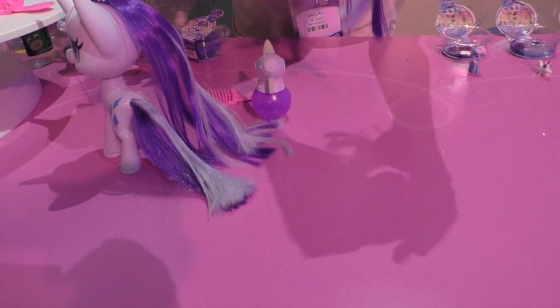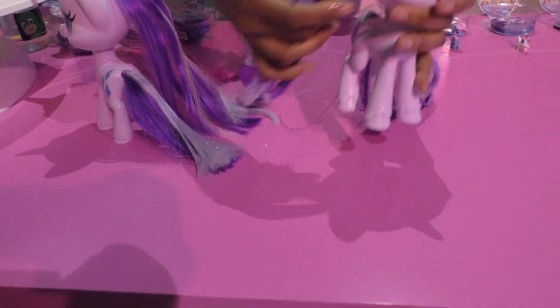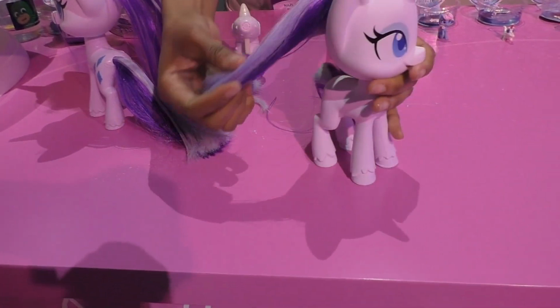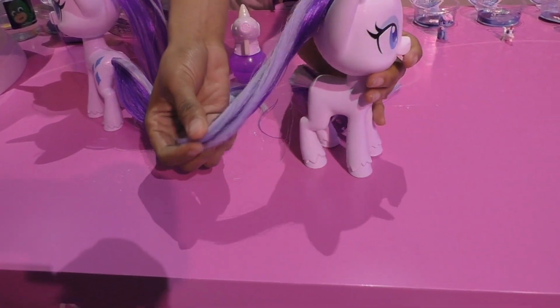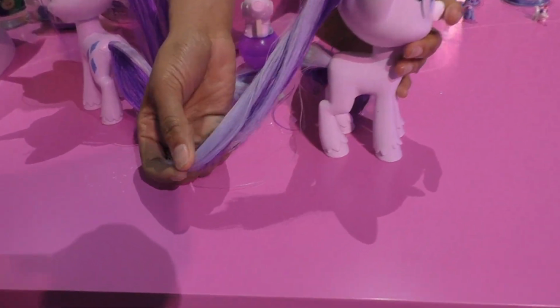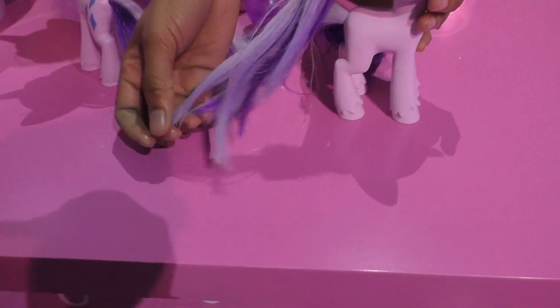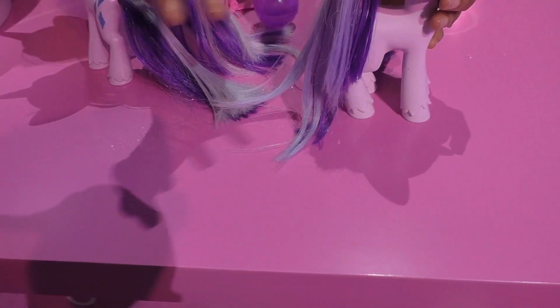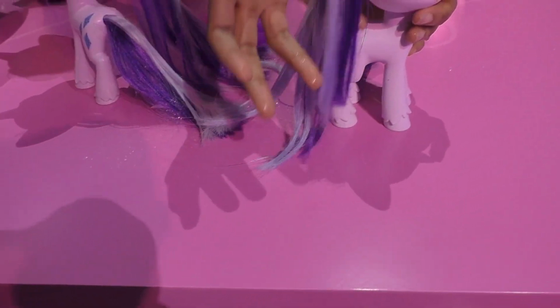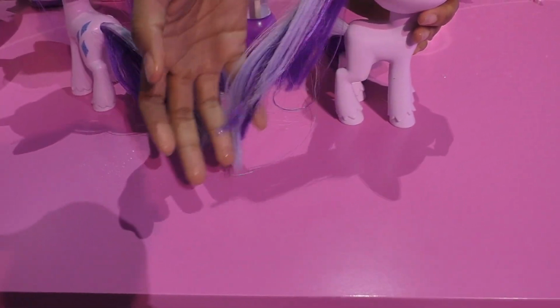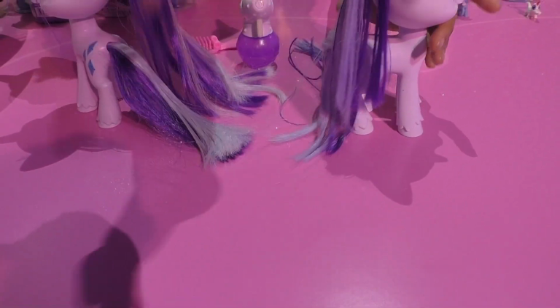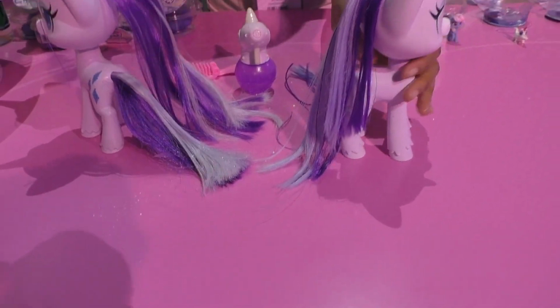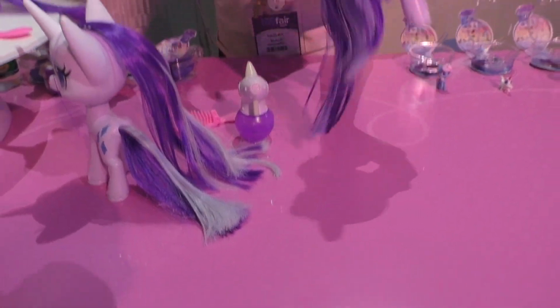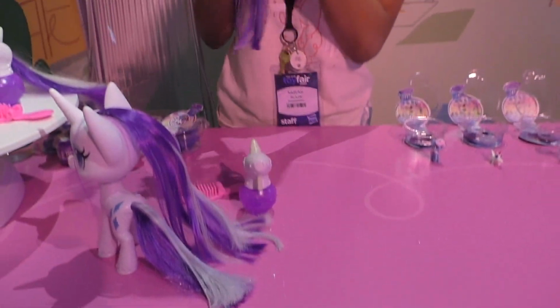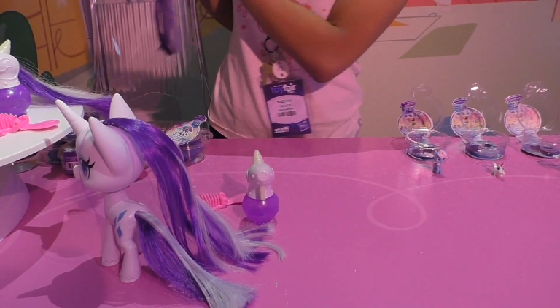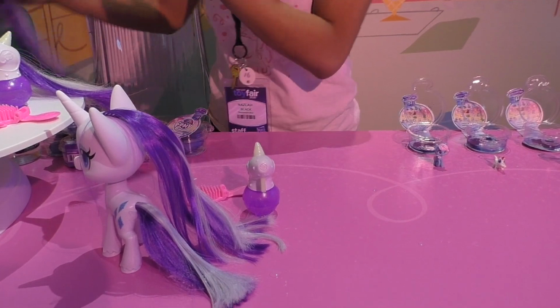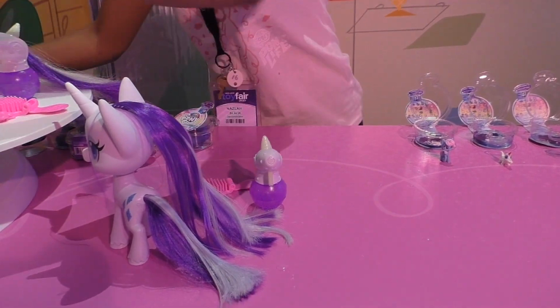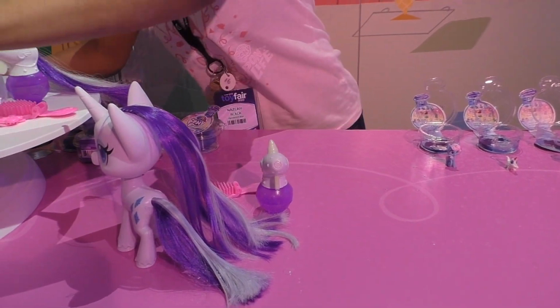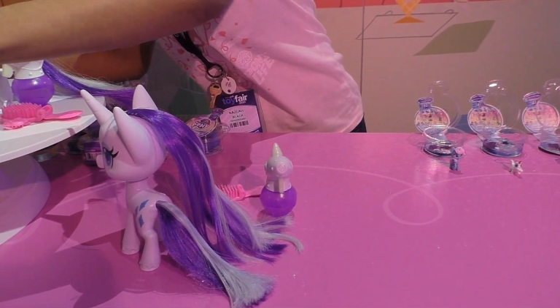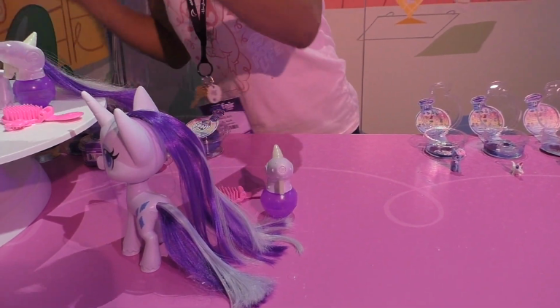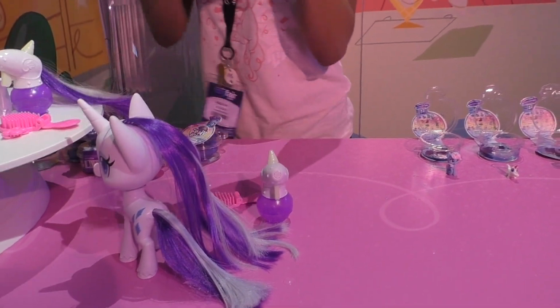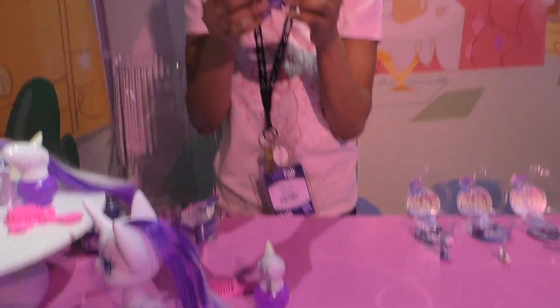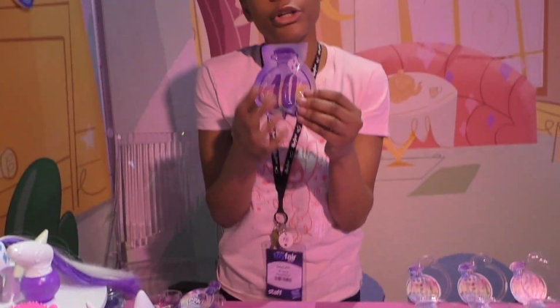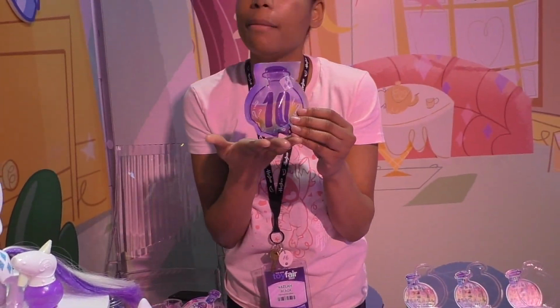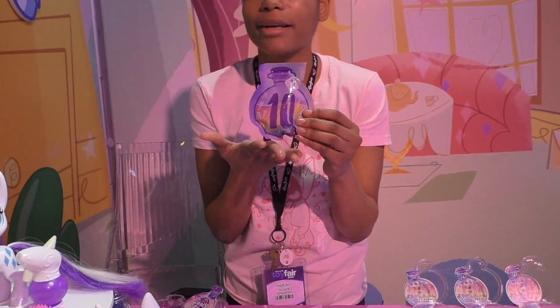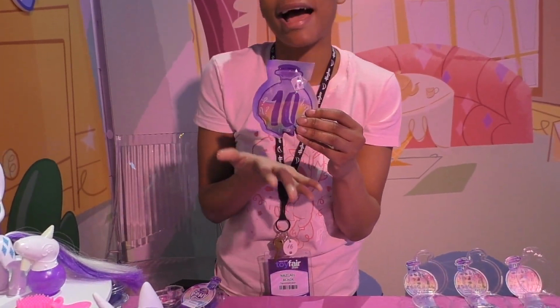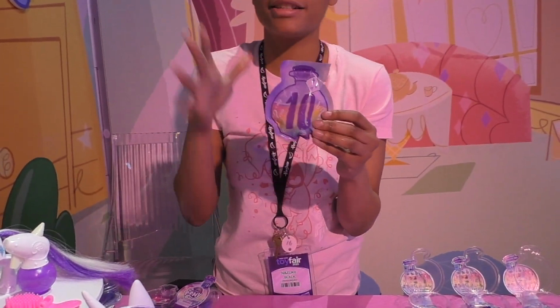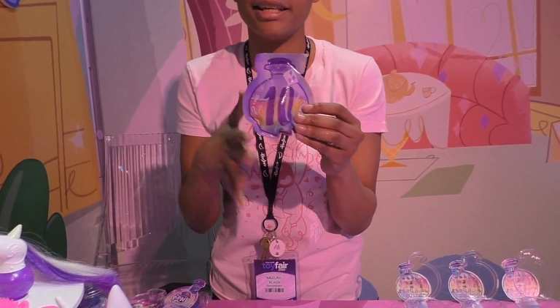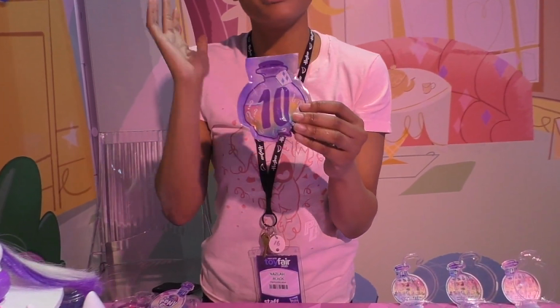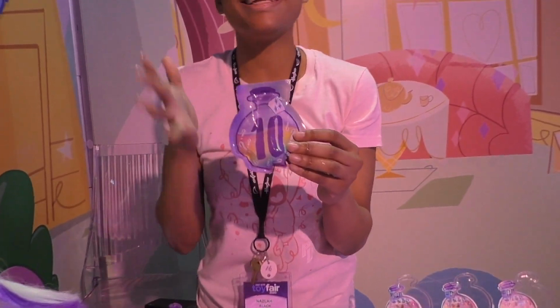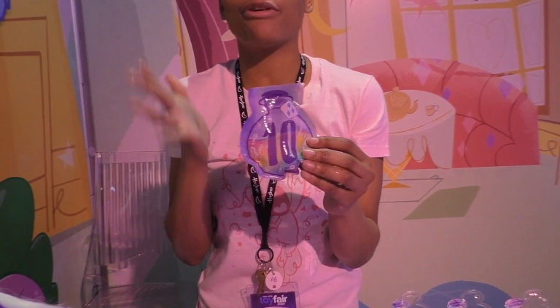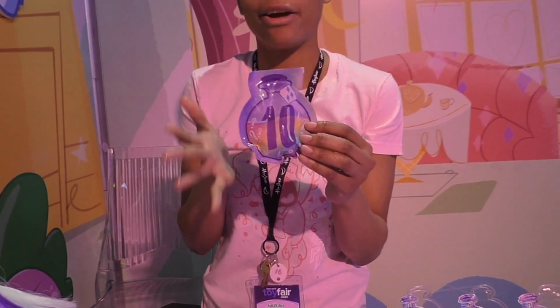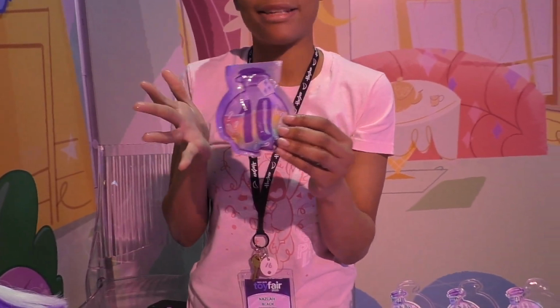As you can see here. And Rarity comes with even more magical surprises with her magical potion bottle that you can unbox and see ten different hair accessories.